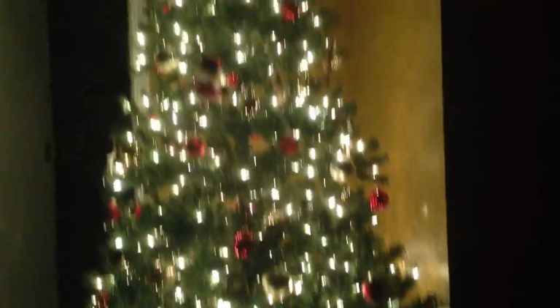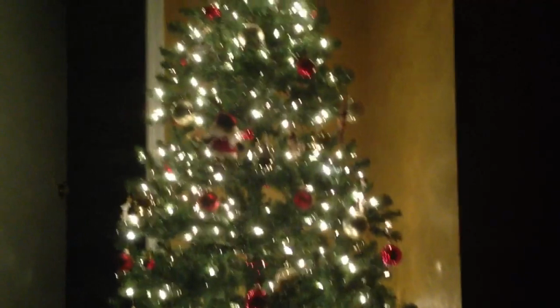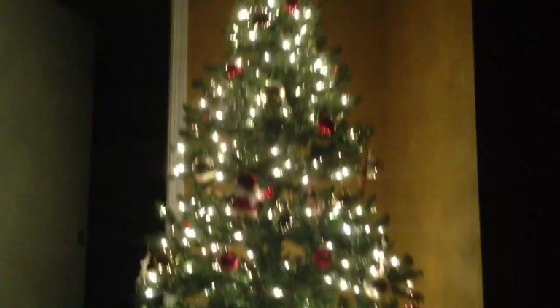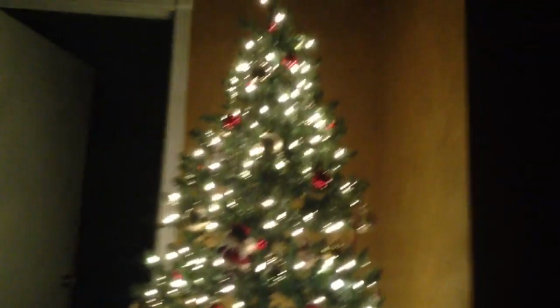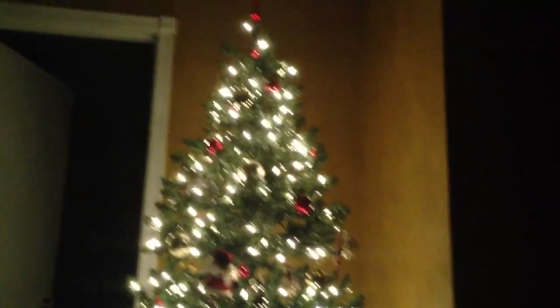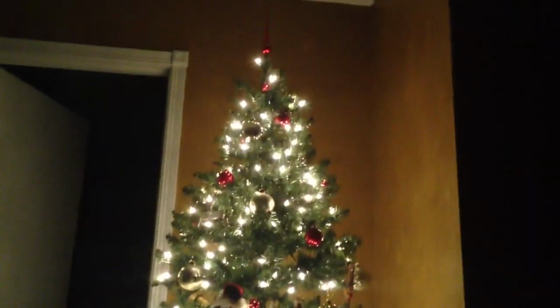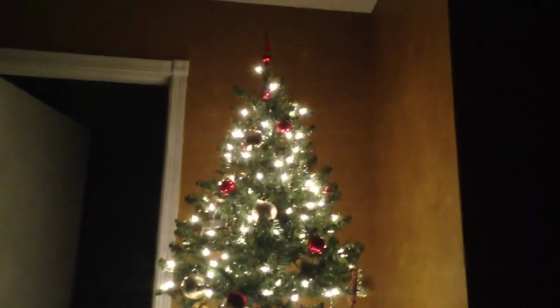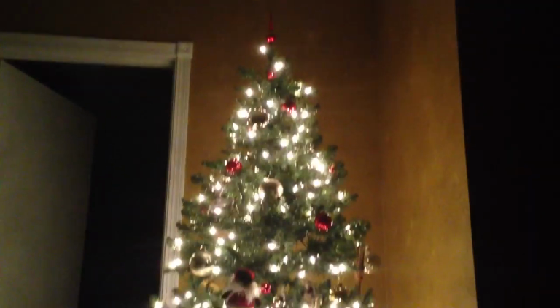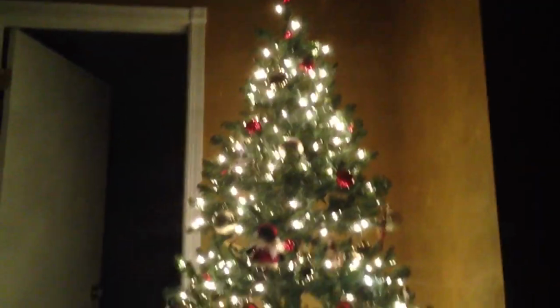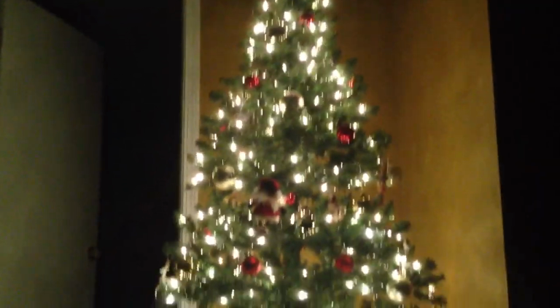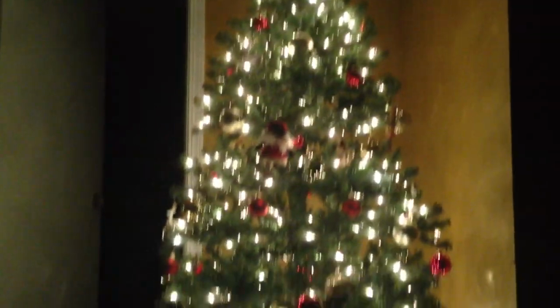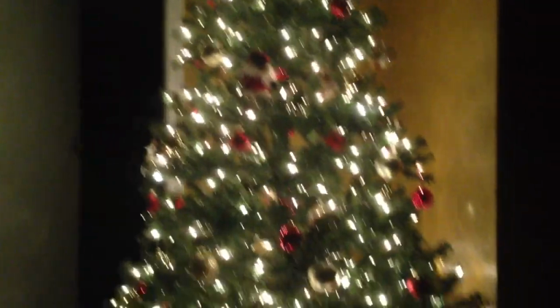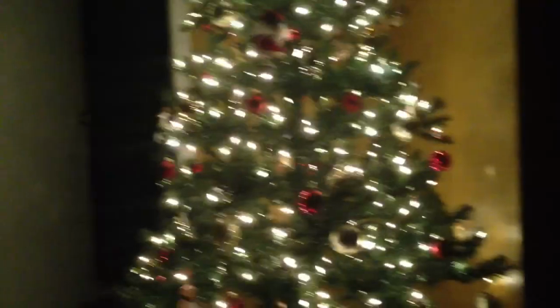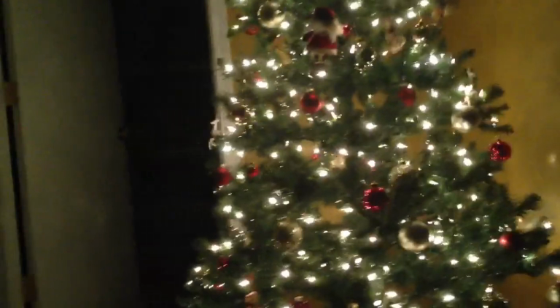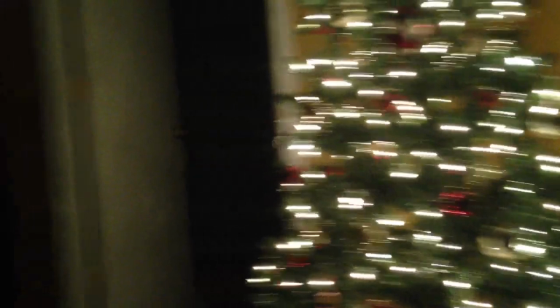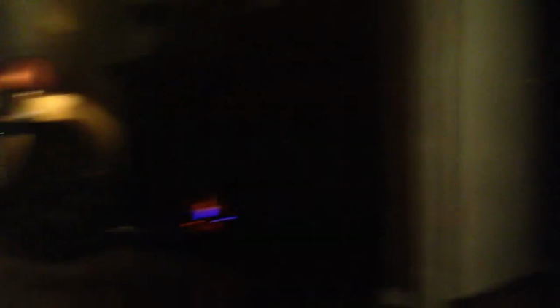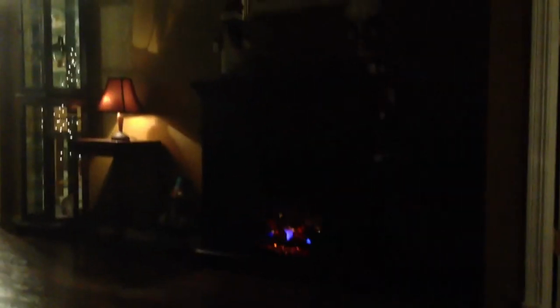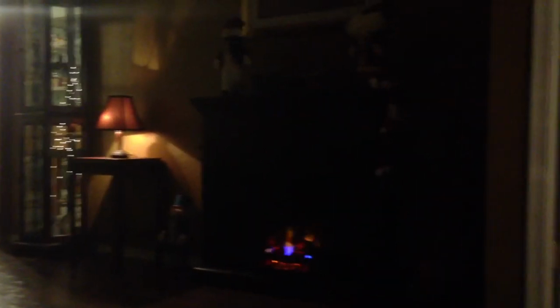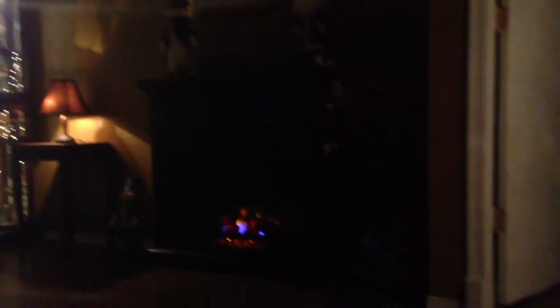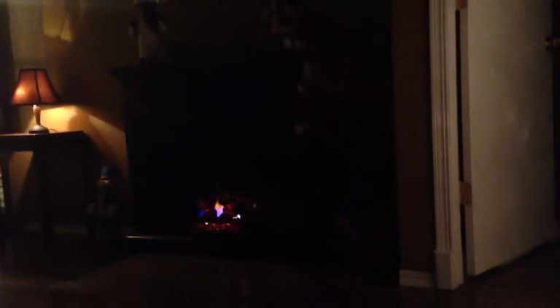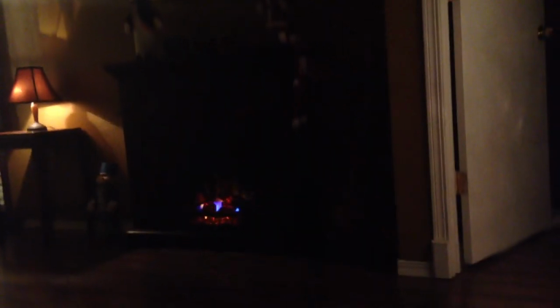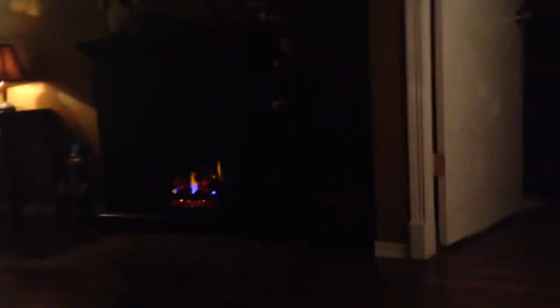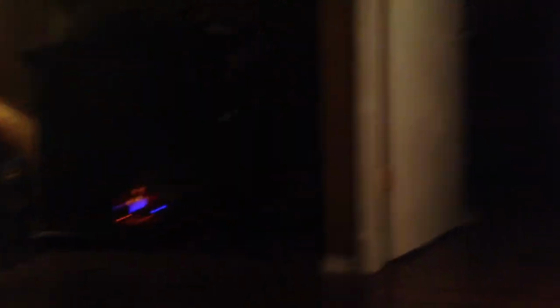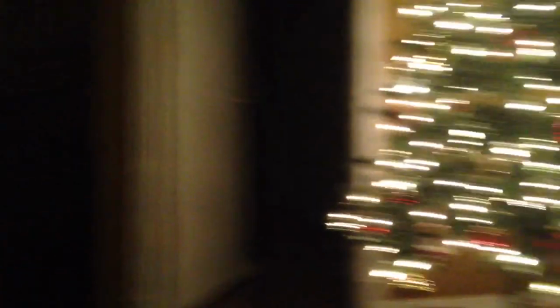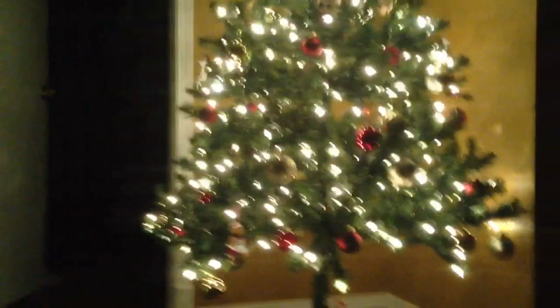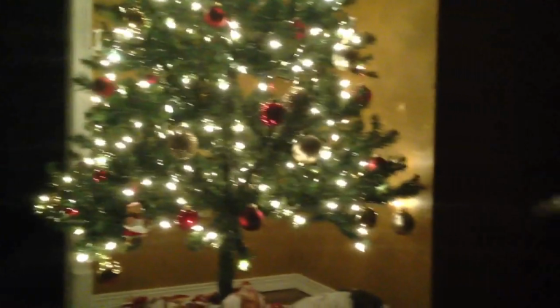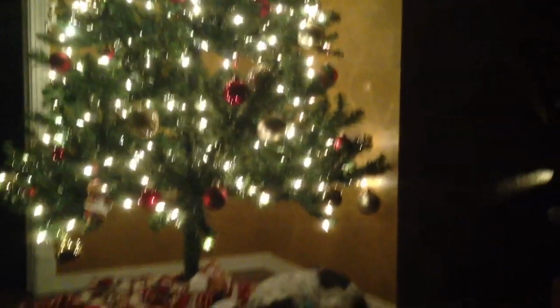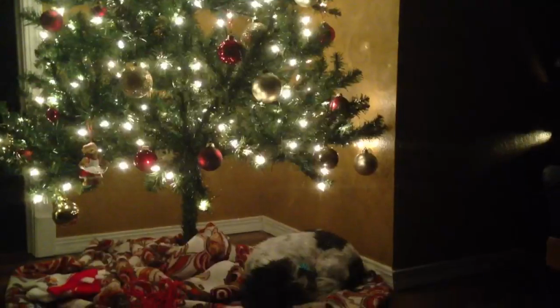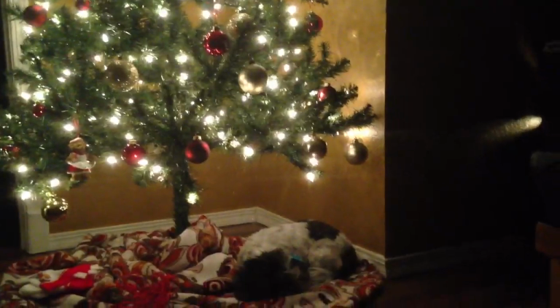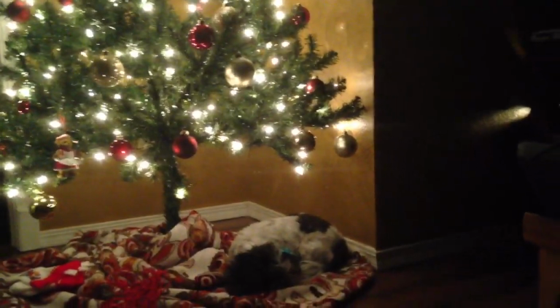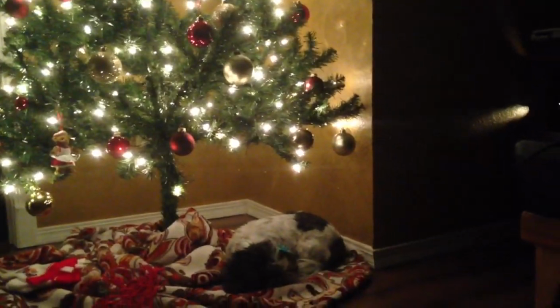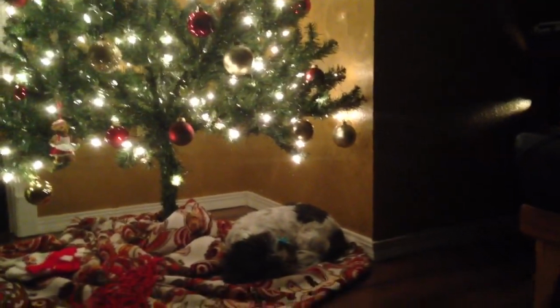Anyway, here's our little tree. It's up. We're cozying up. Actually, we're doing some artwork.